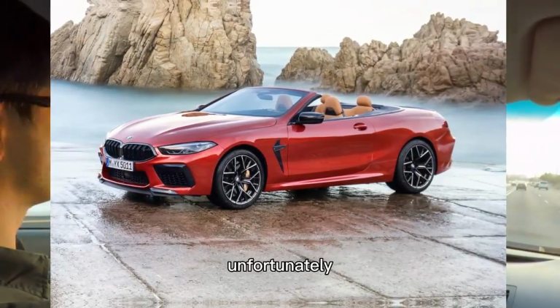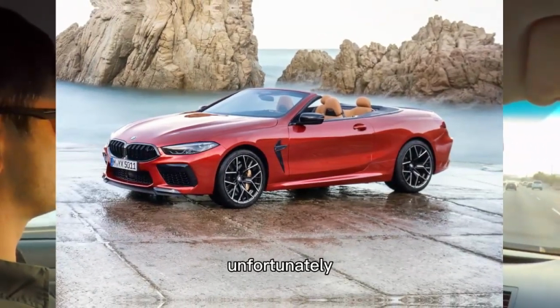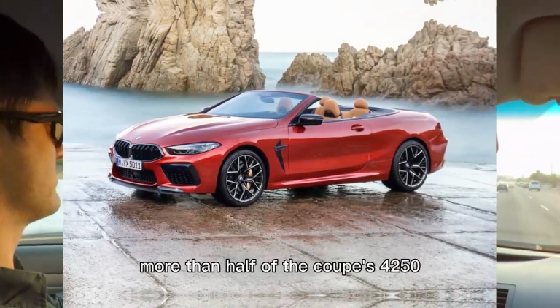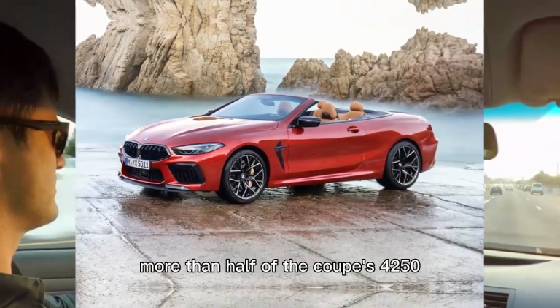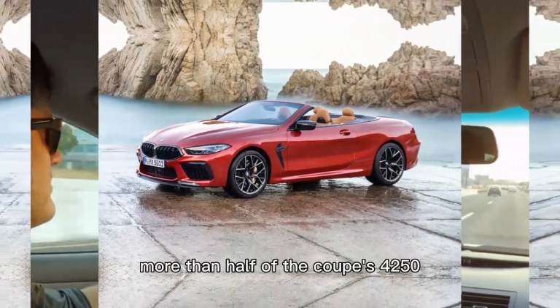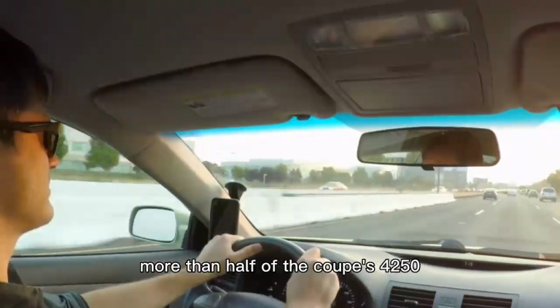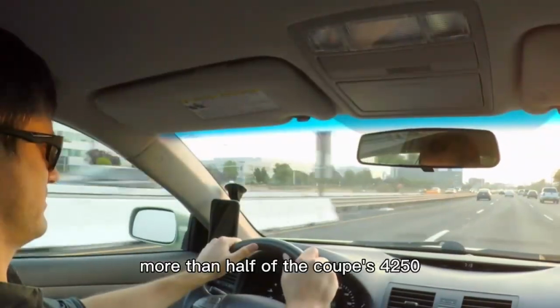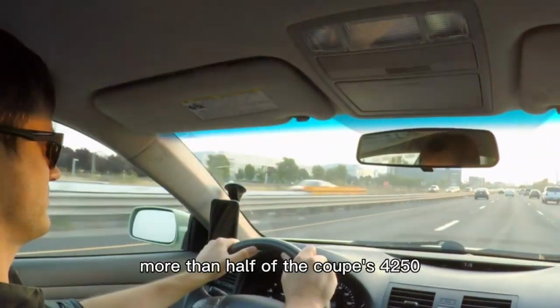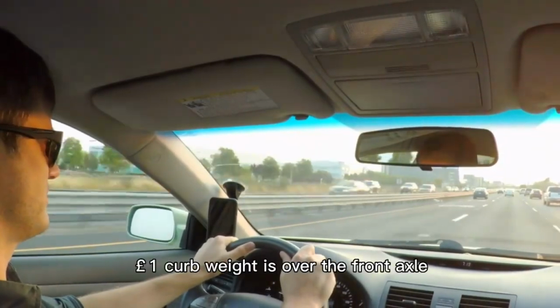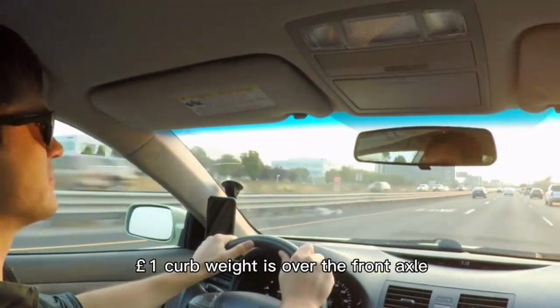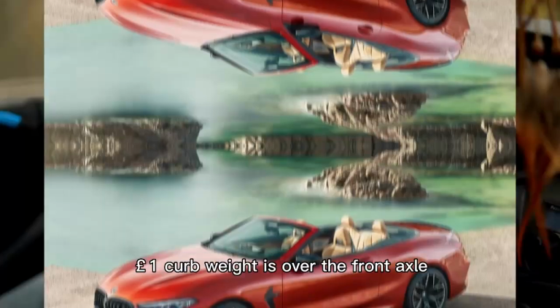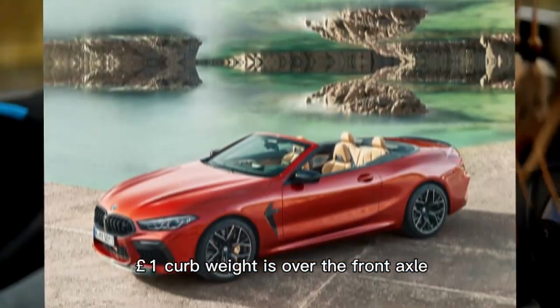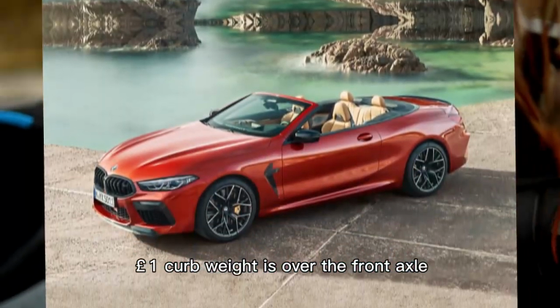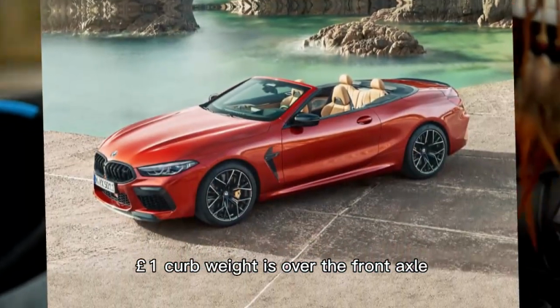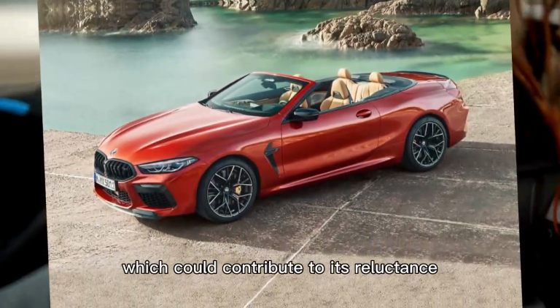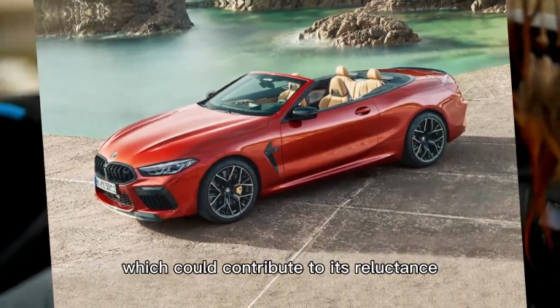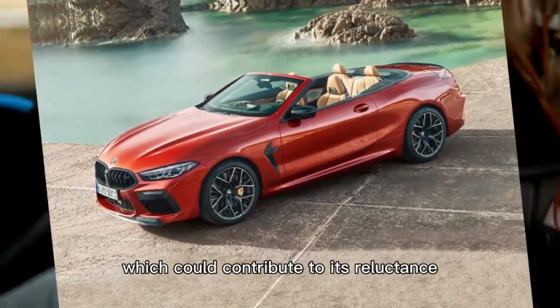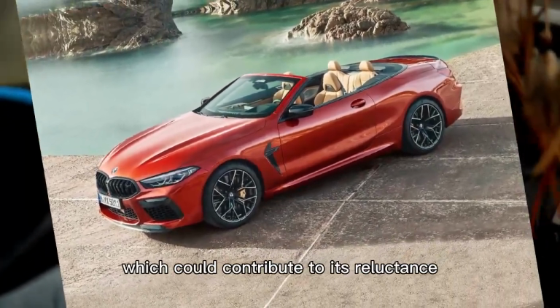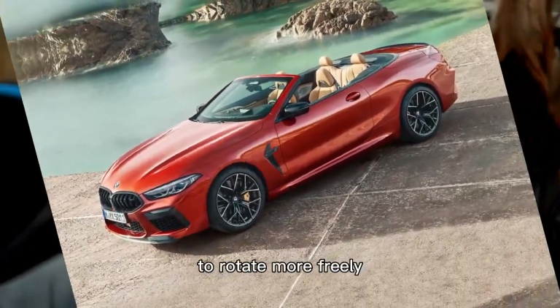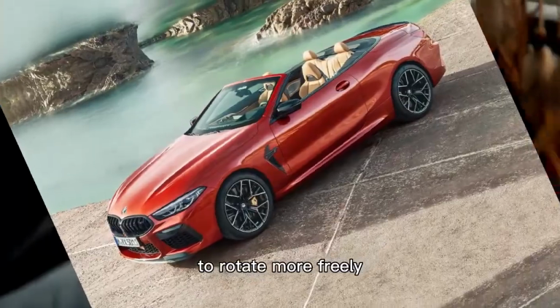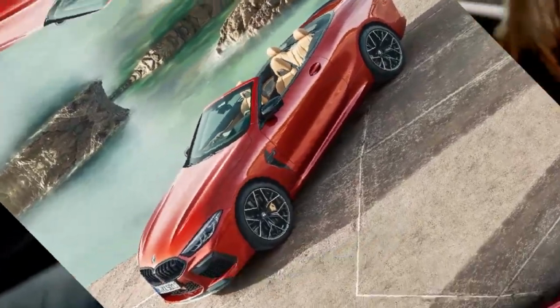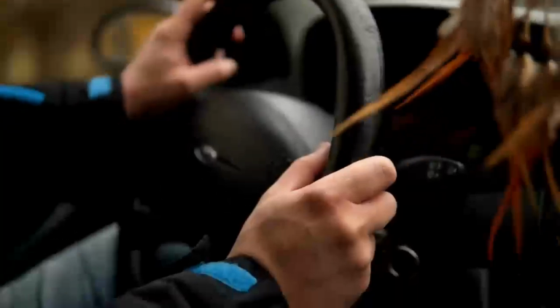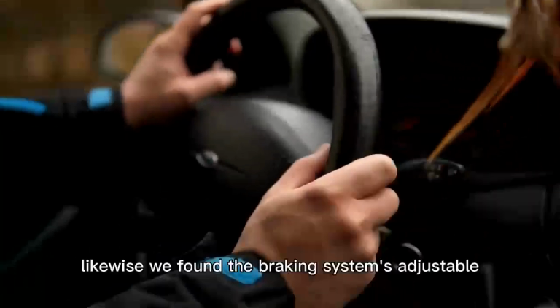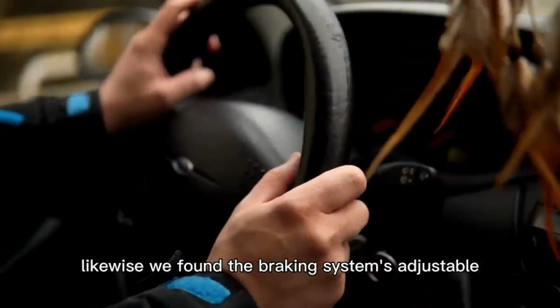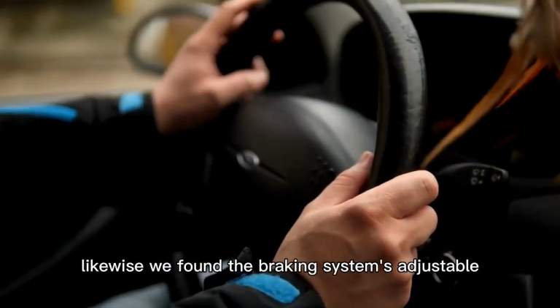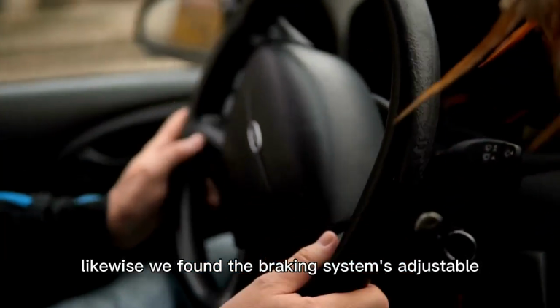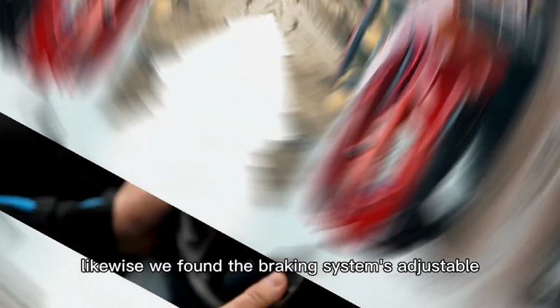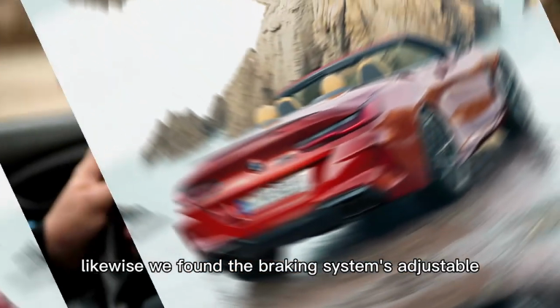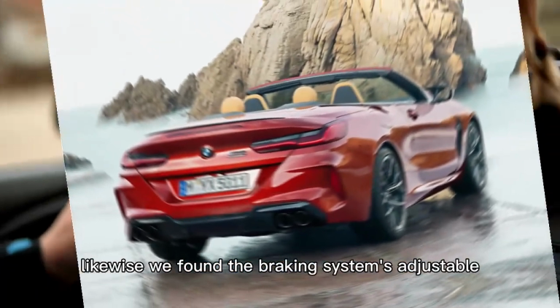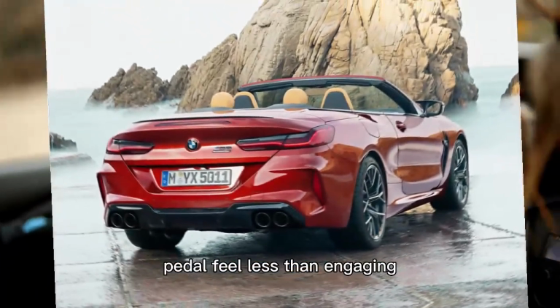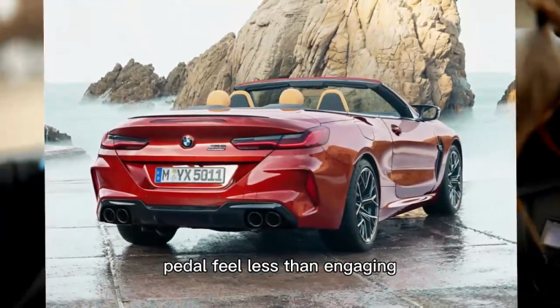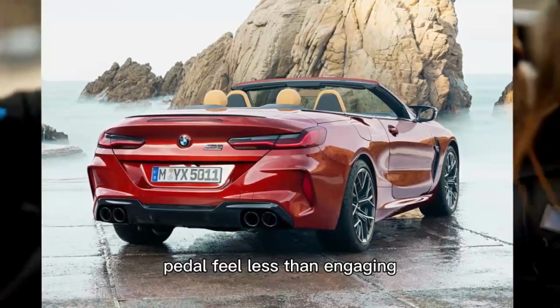Unfortunately, more than half of the coupe's 4,251-pound curb weight is over the front axle, which could contribute to its reluctance to rotate more freely. Likewise, we found the braking system's adjustable pedal feel less than engaging.